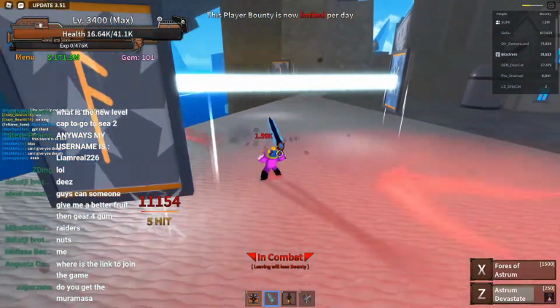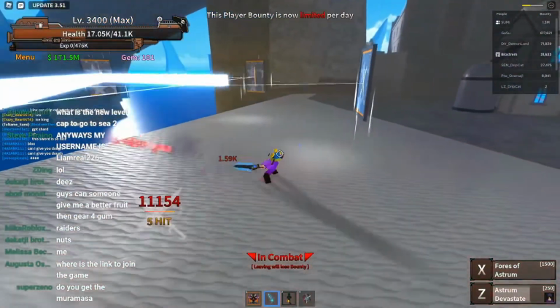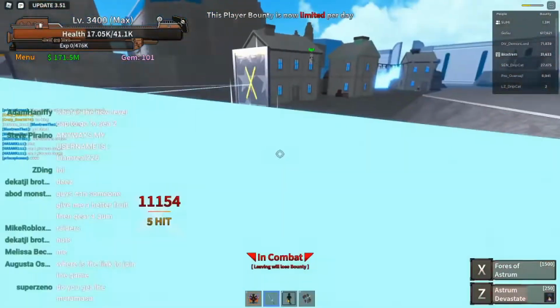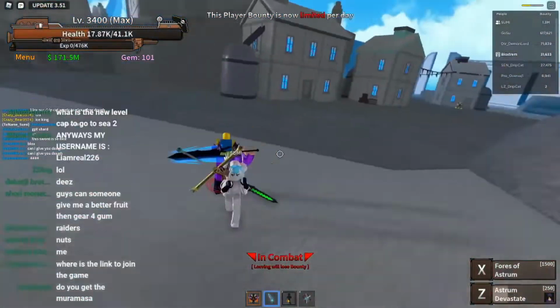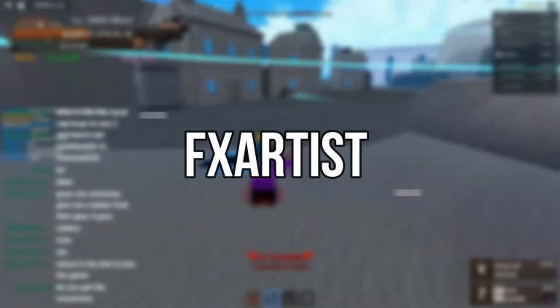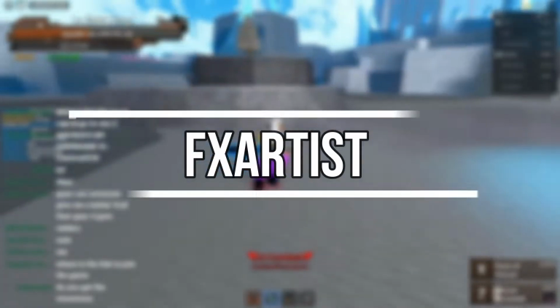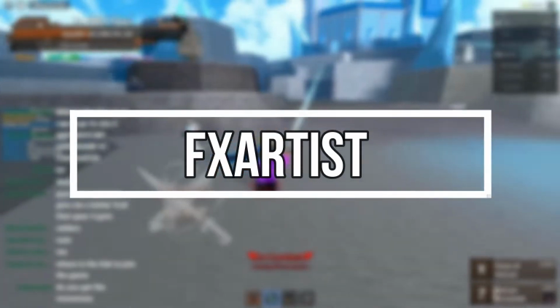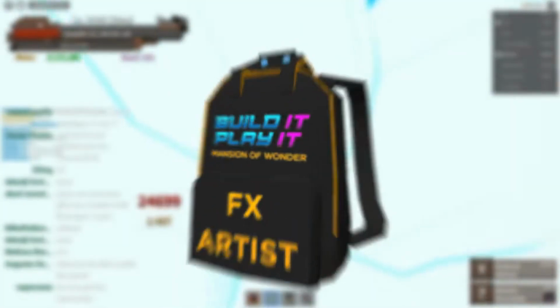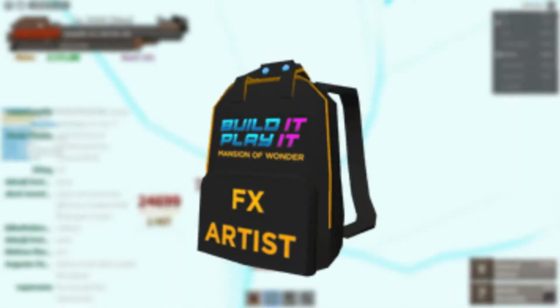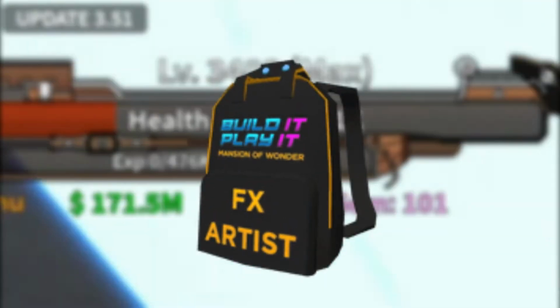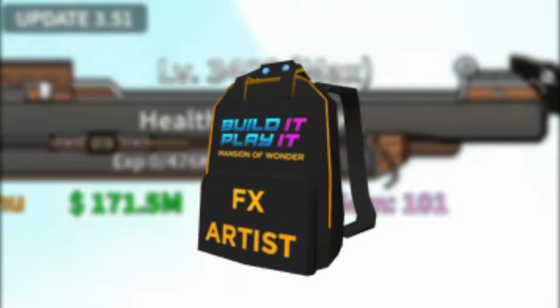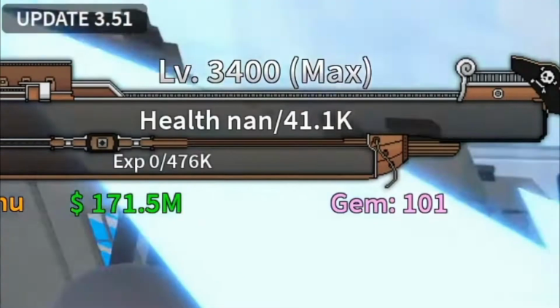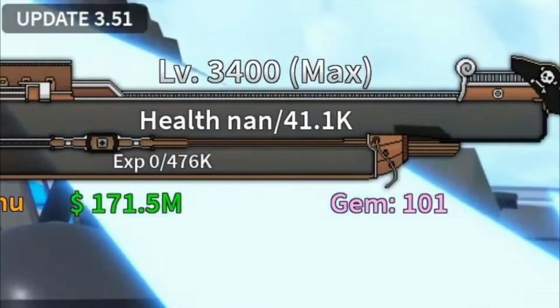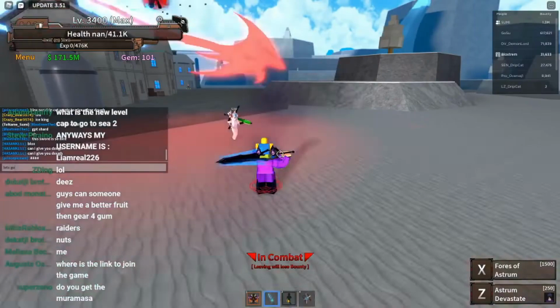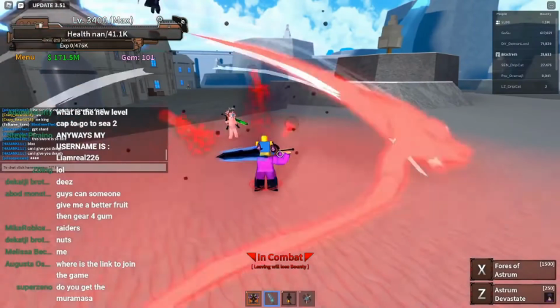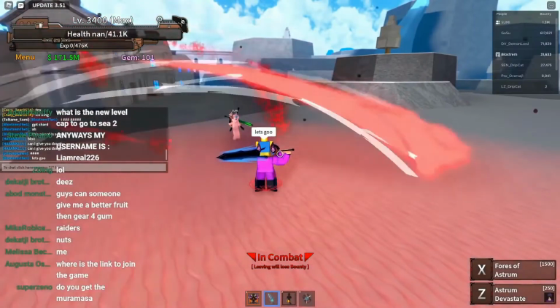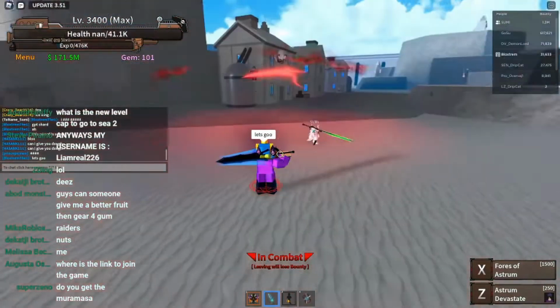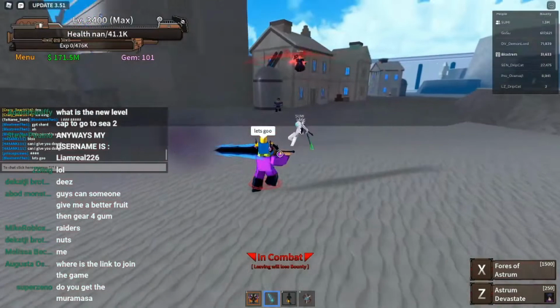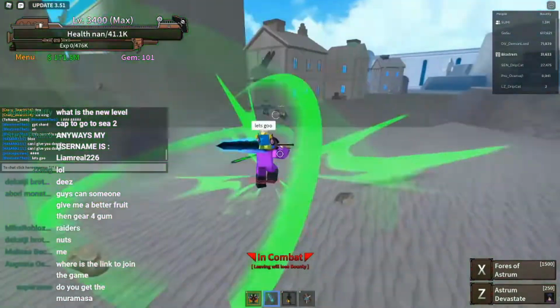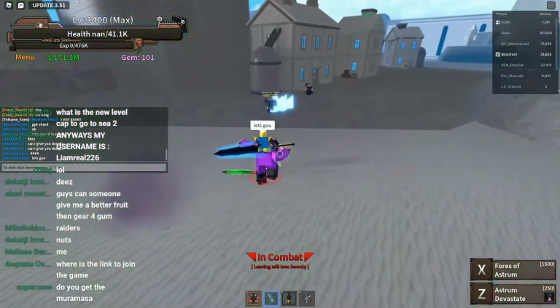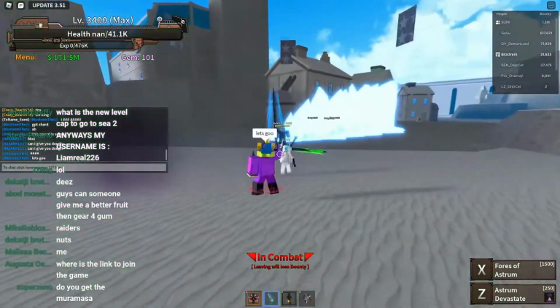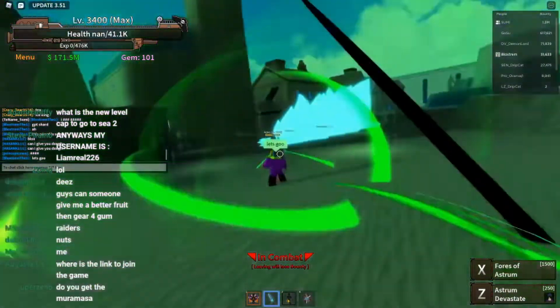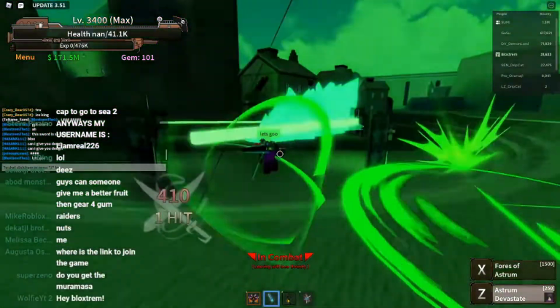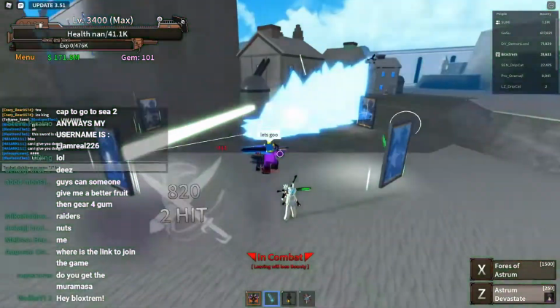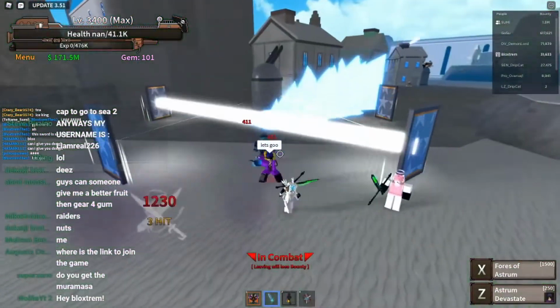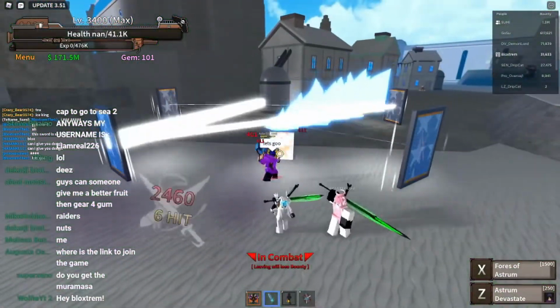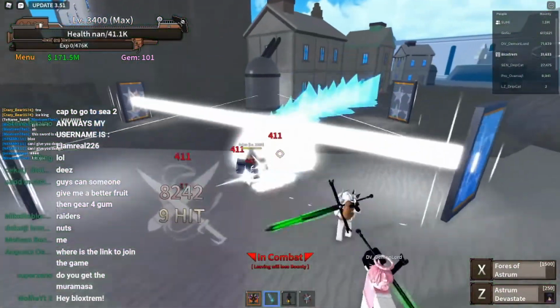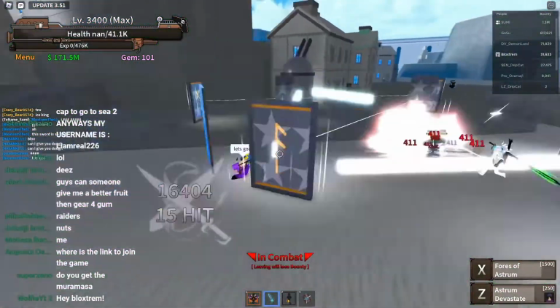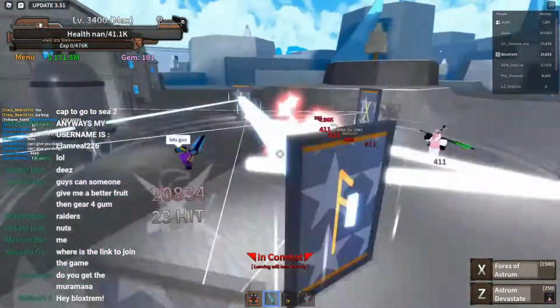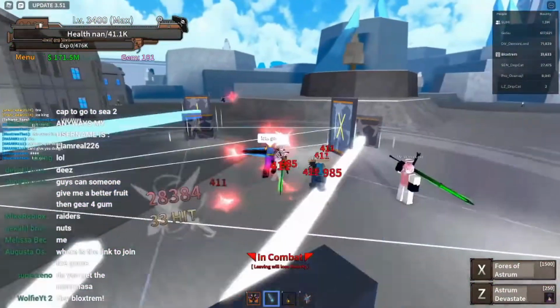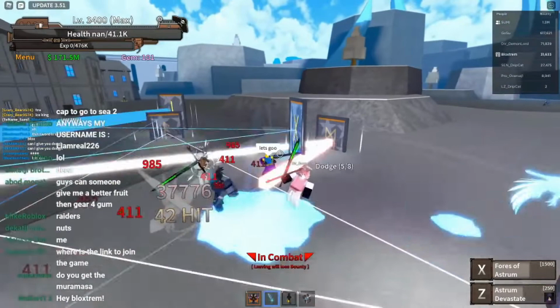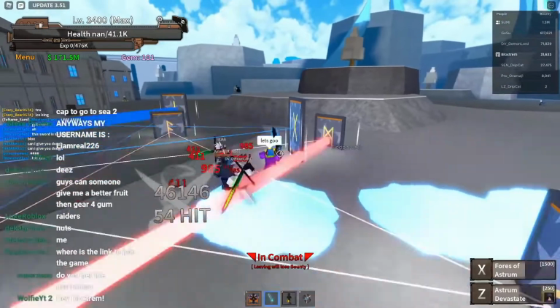For the next code, we have FX Artist — Artist Backpack Accessory. Redeem code in Mansion of Wonder. This code can be entered in Mansion of Wonder, but if you don't believe us, you can also do it on the main site.